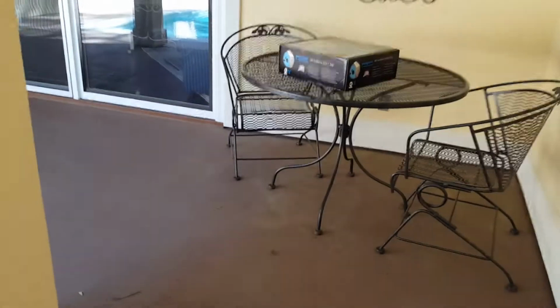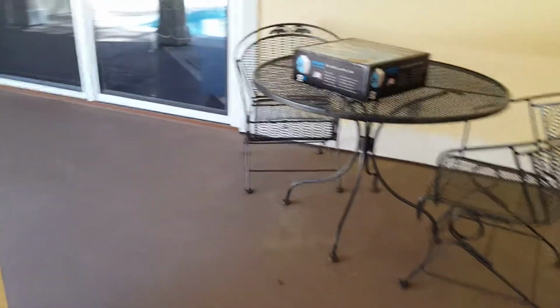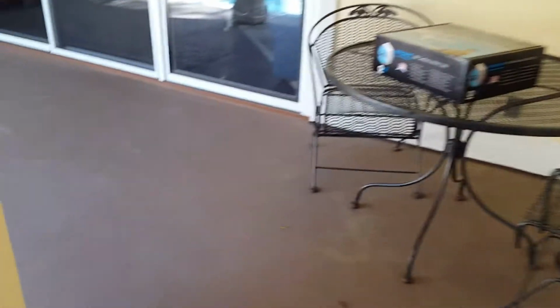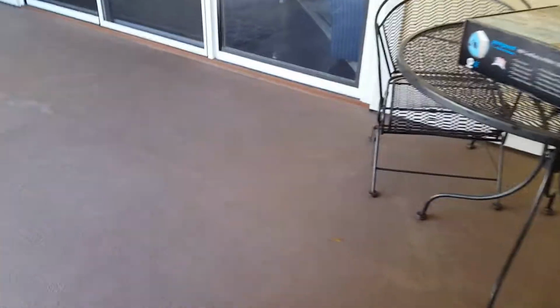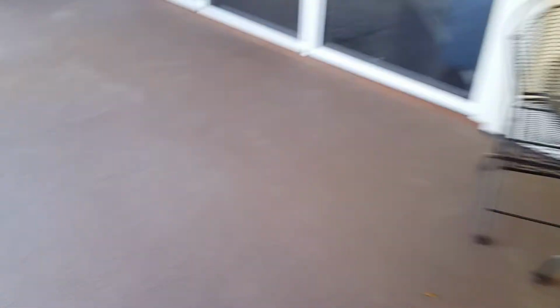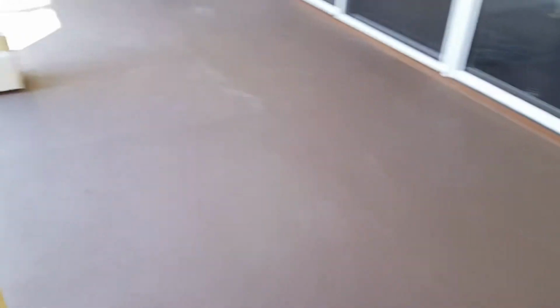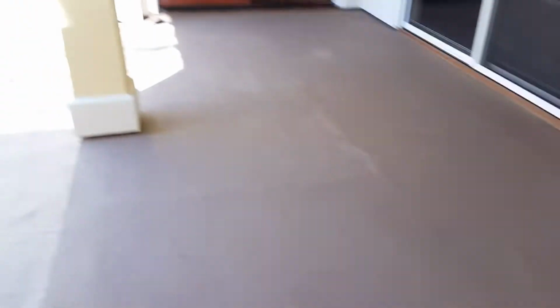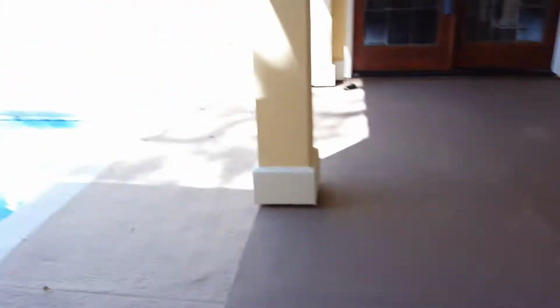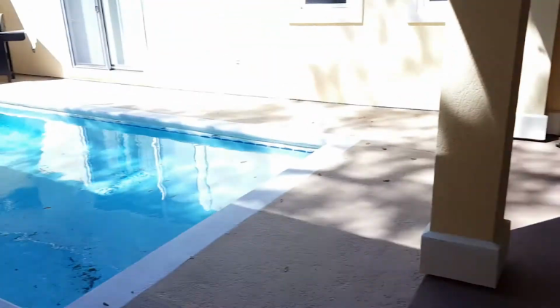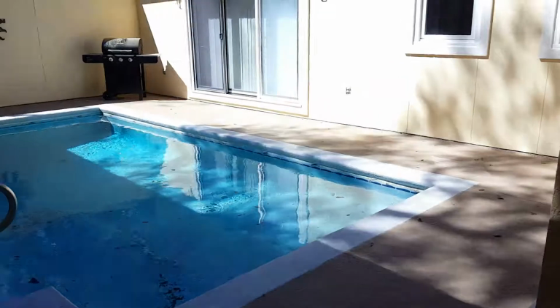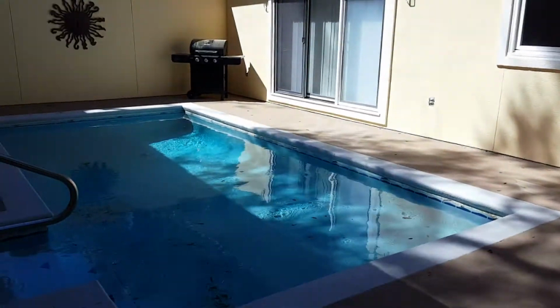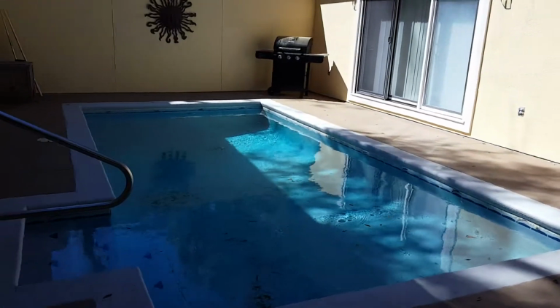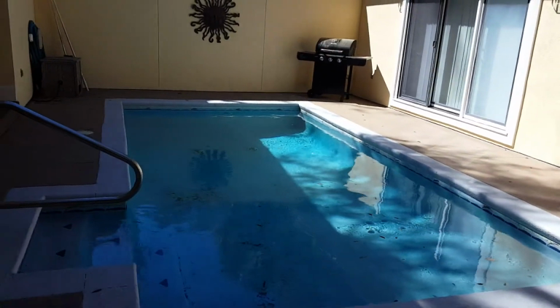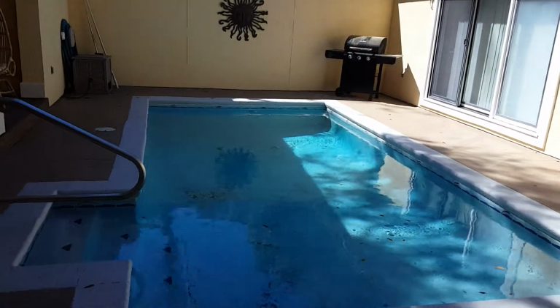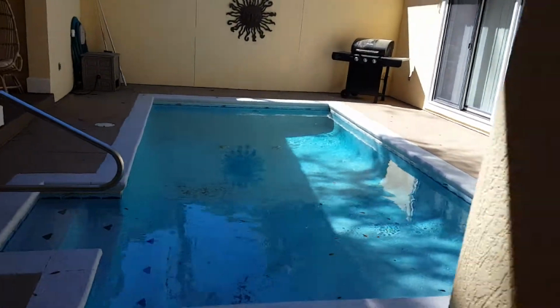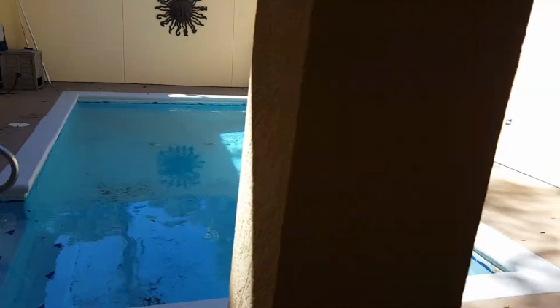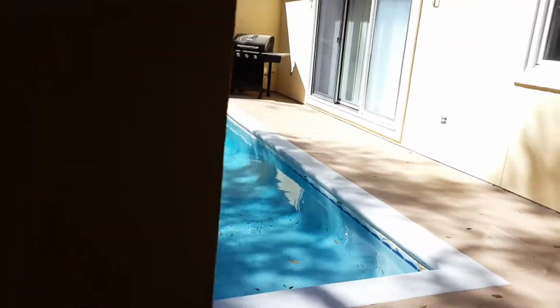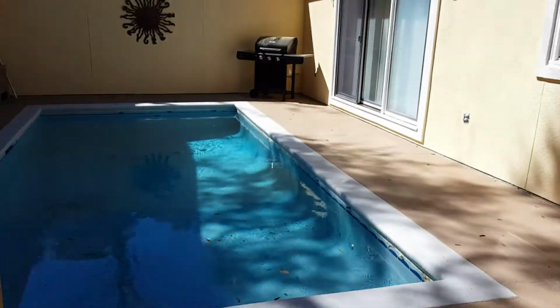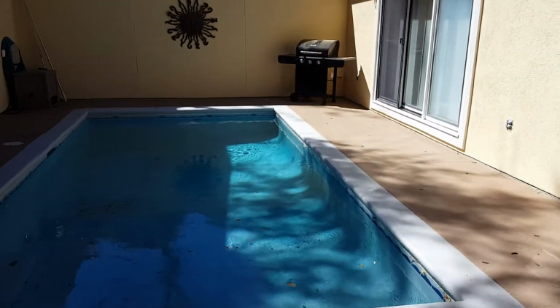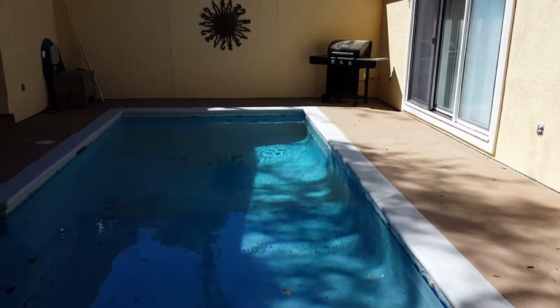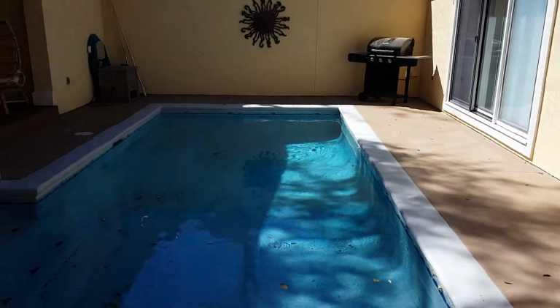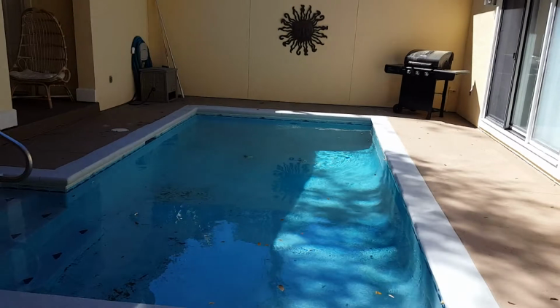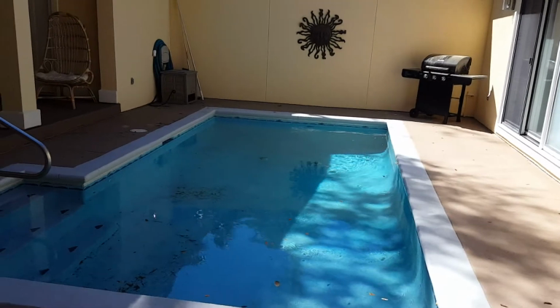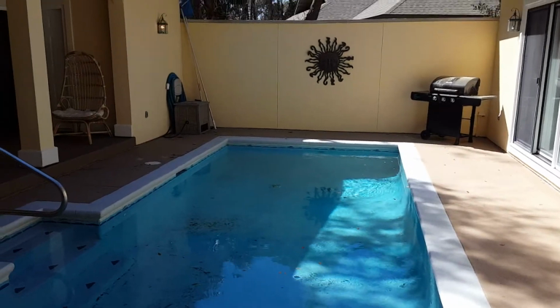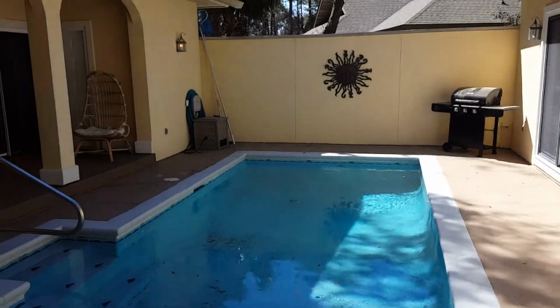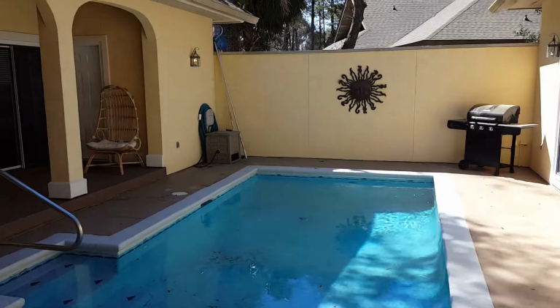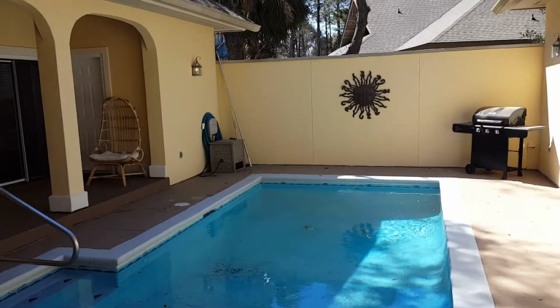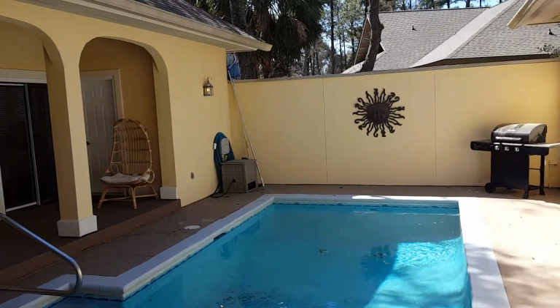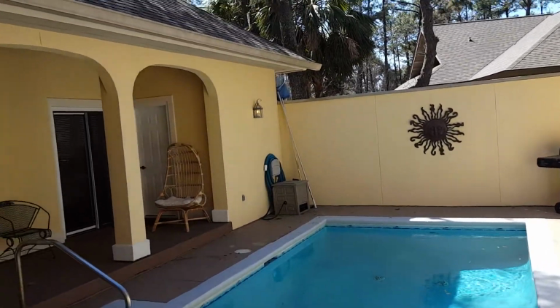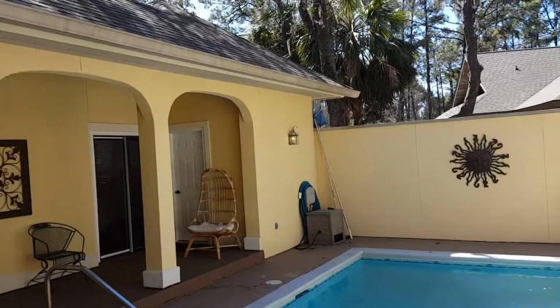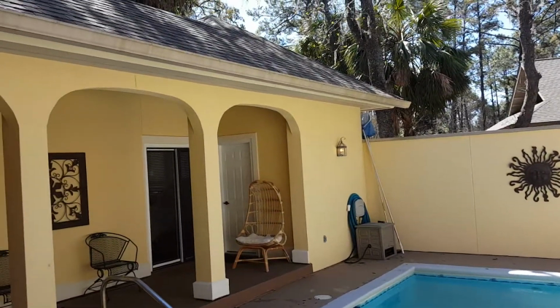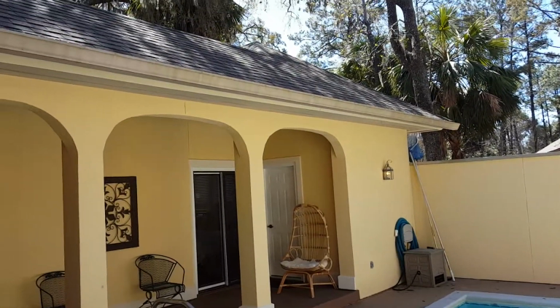They may have painted this. The pool needs a little bit of a cleaning, but it's a little chilly down here right now so they're probably not really using it. Just want to look at the roof on this side as well.